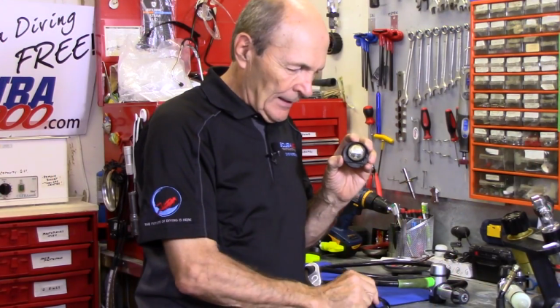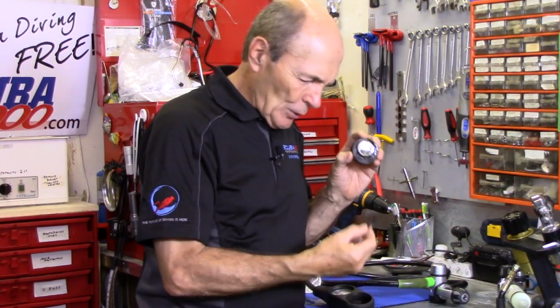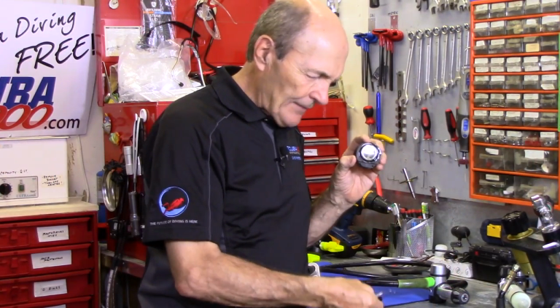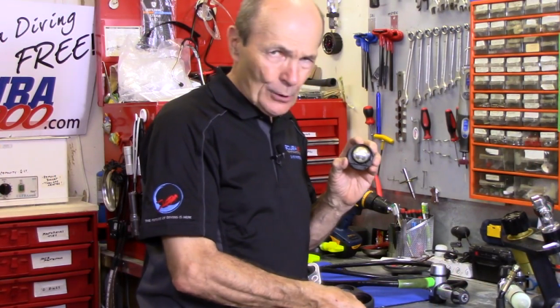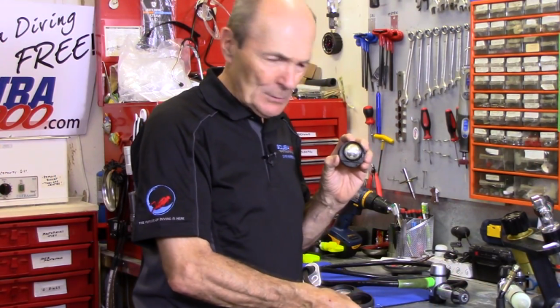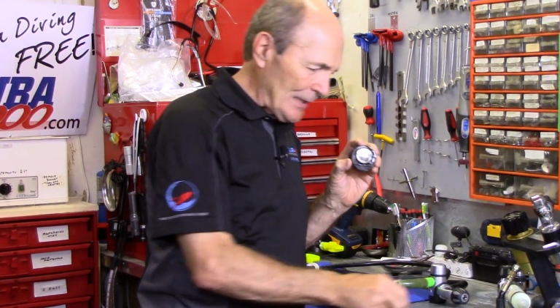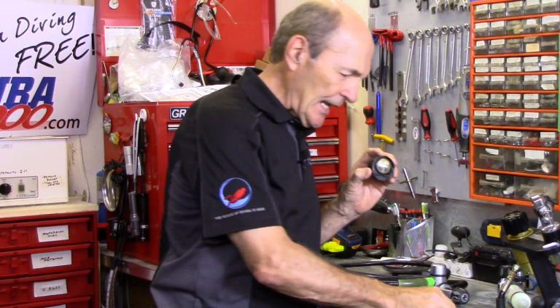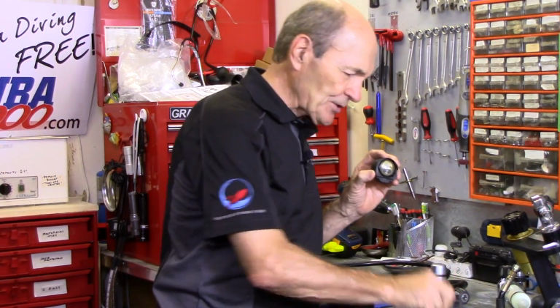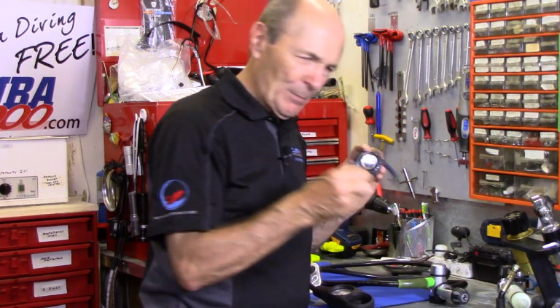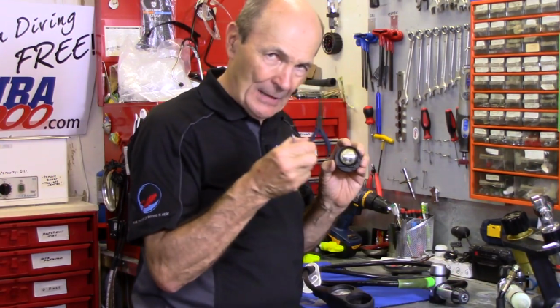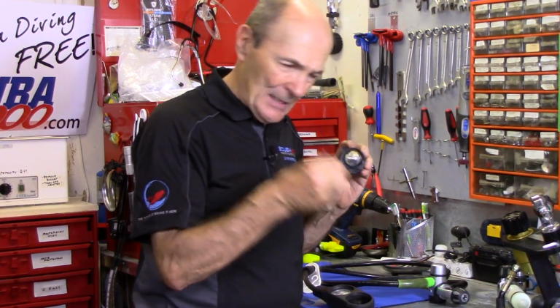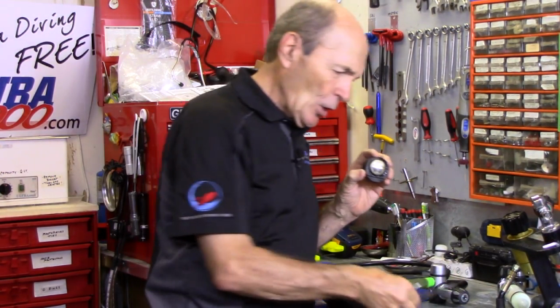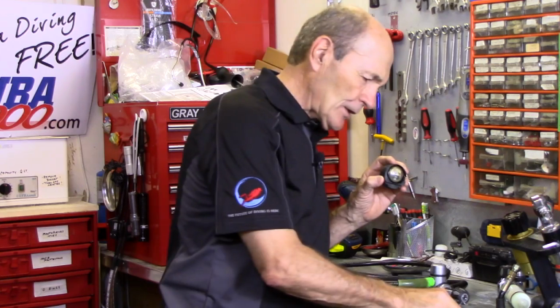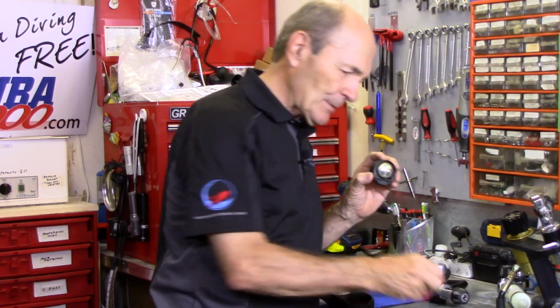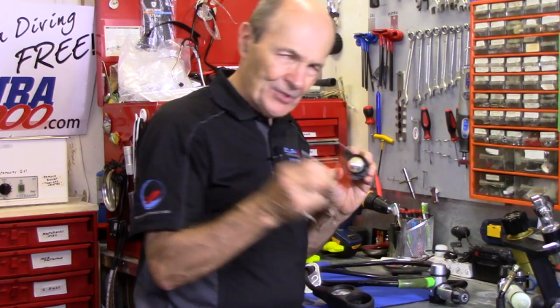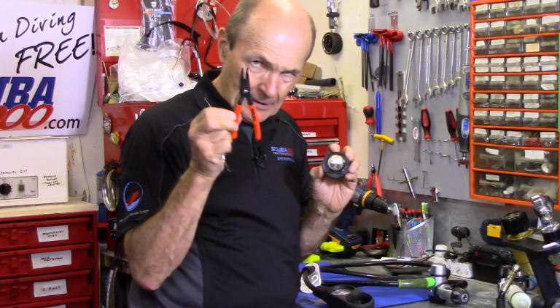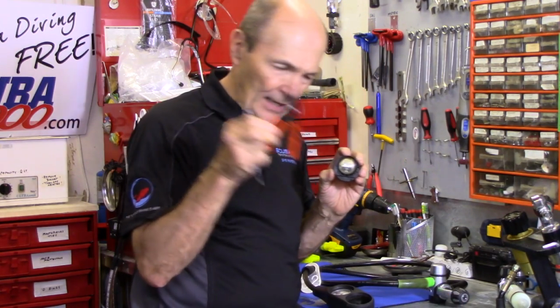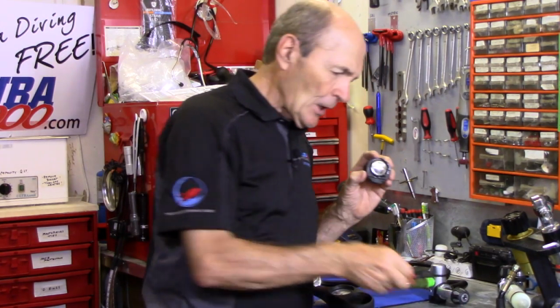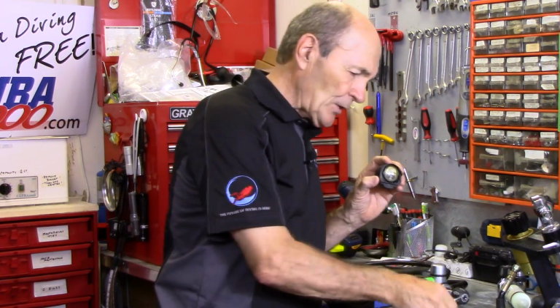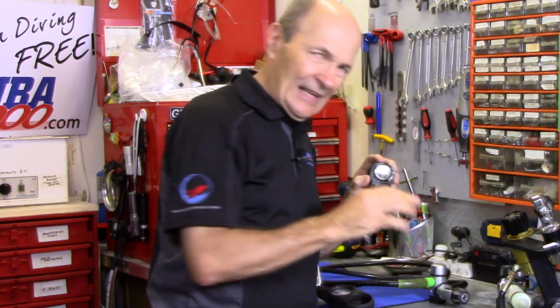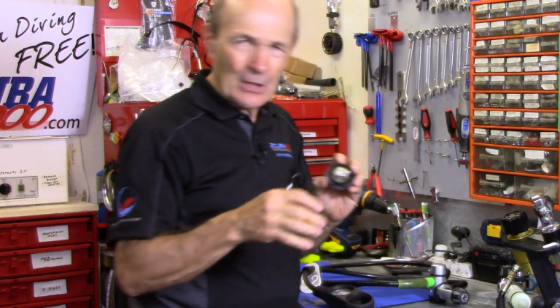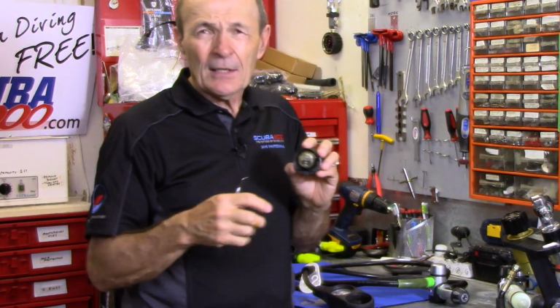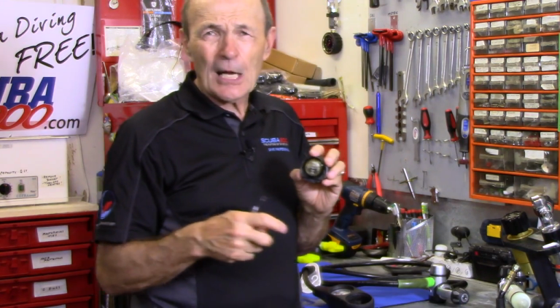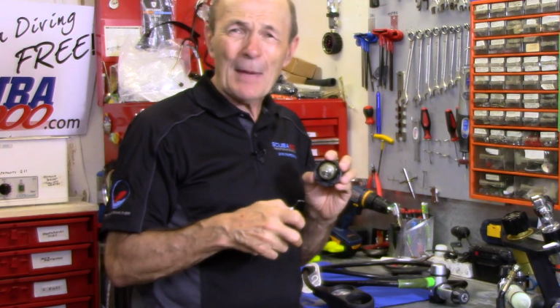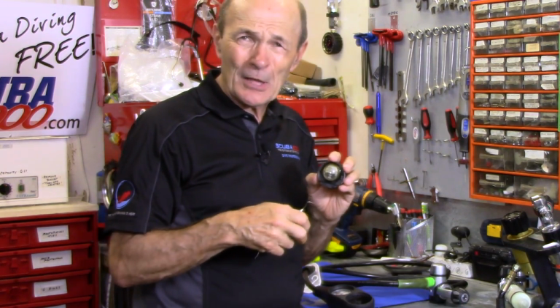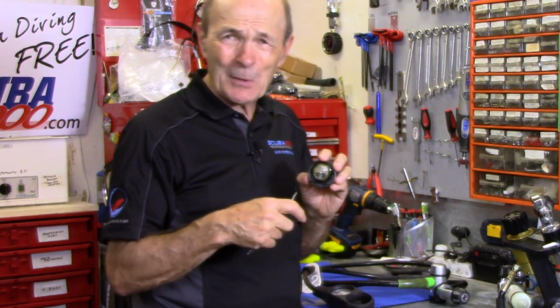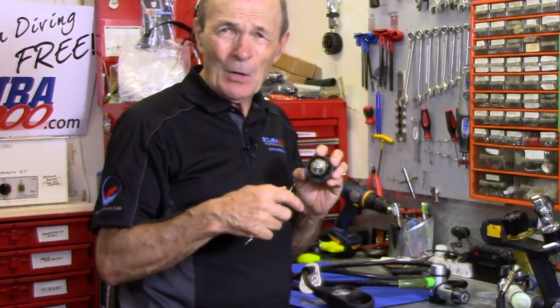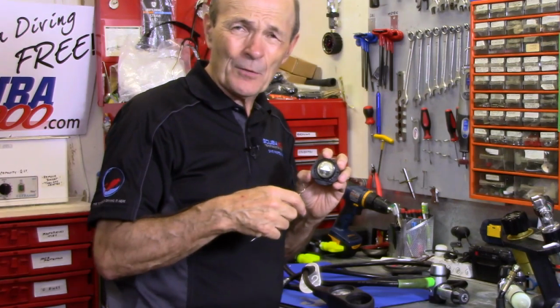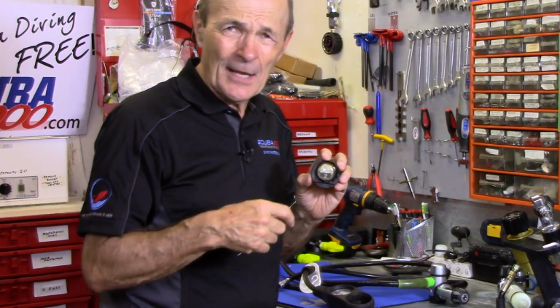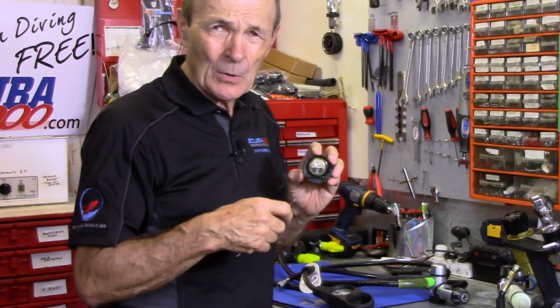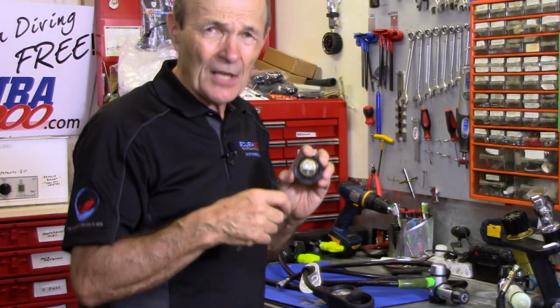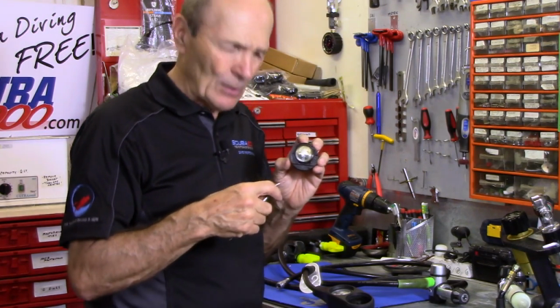If you don't have that little tool, you can use a small pair of pliers, or a pair of circlip pliers. Or if you don't have any of that, get a couple of paper clips, straighten them out, get your friend to help you, and get that cover off.